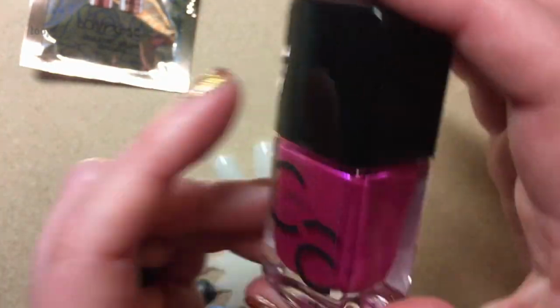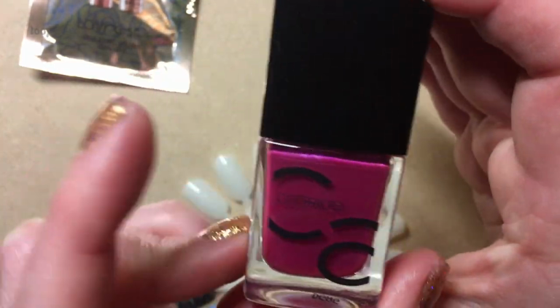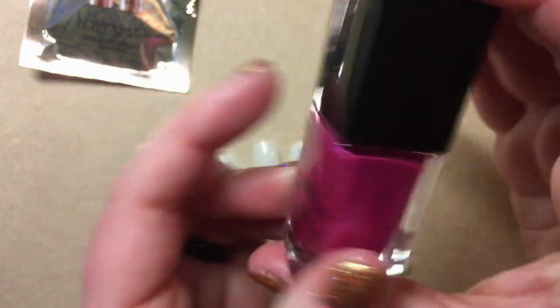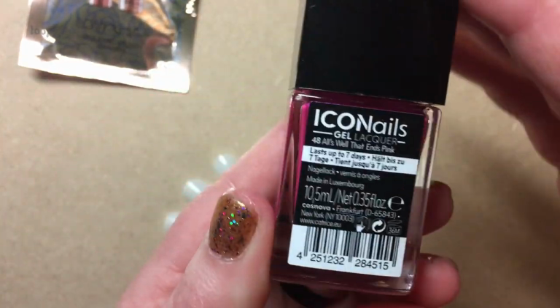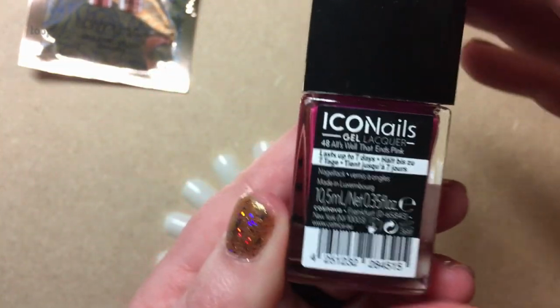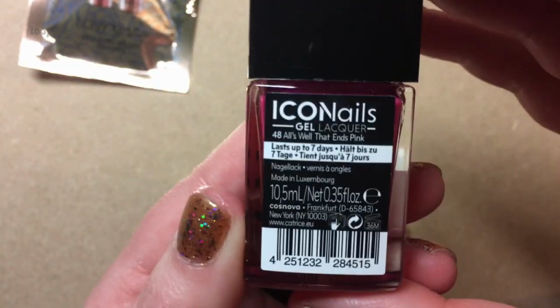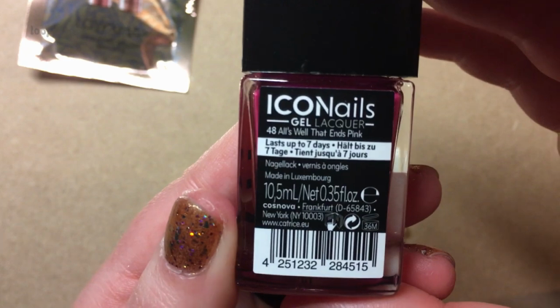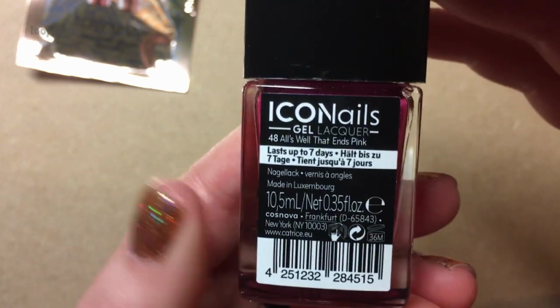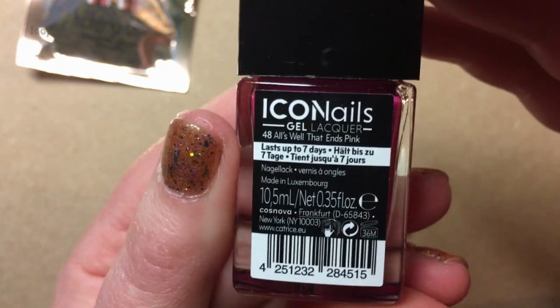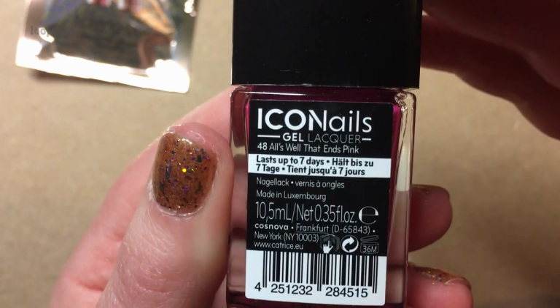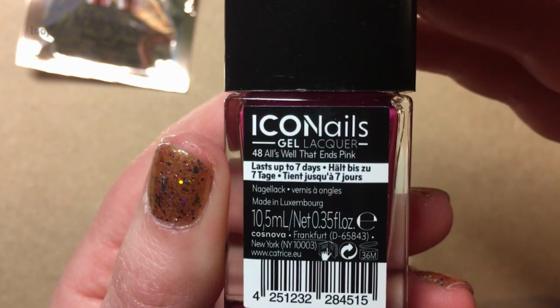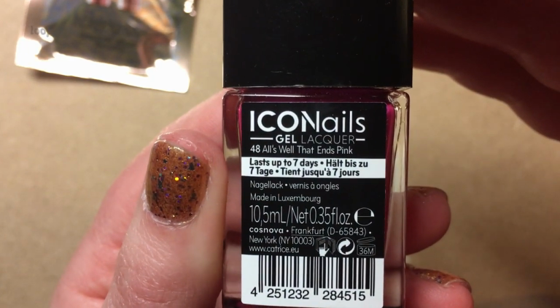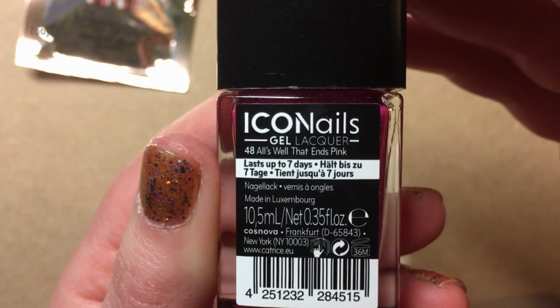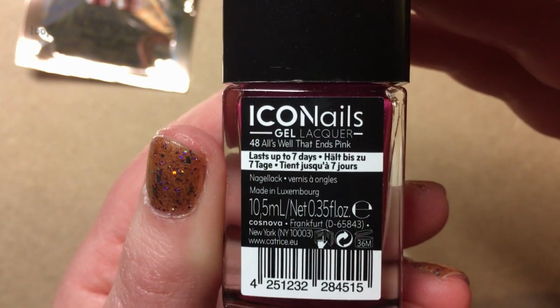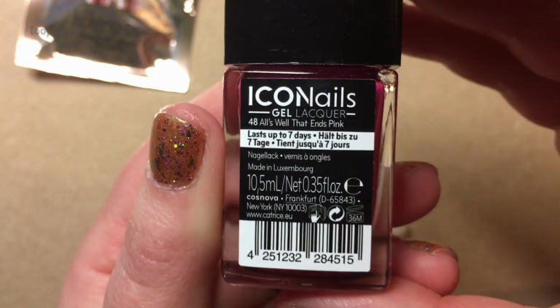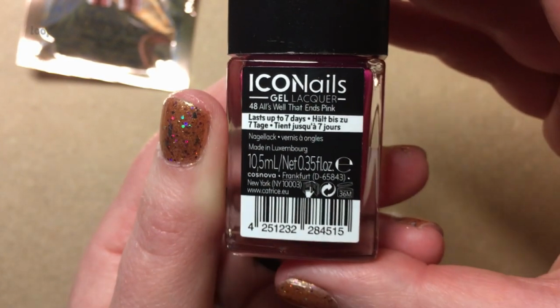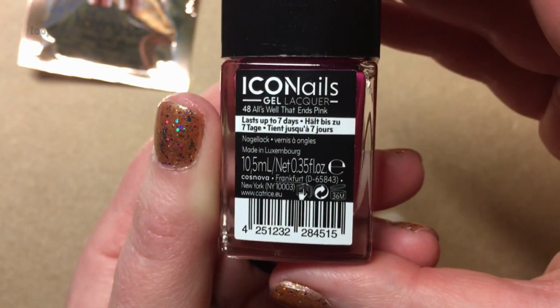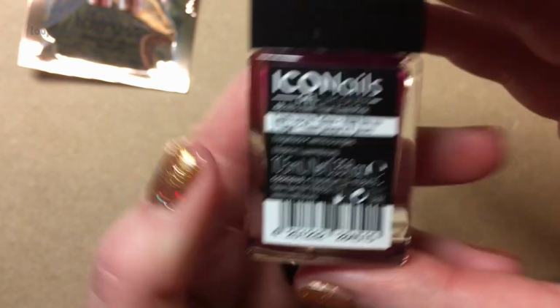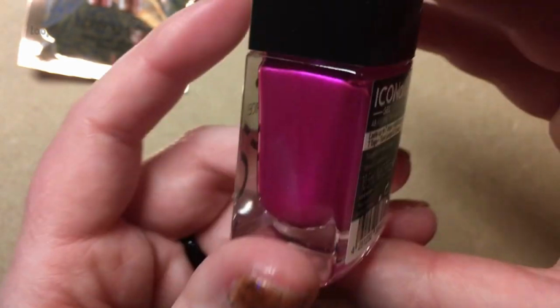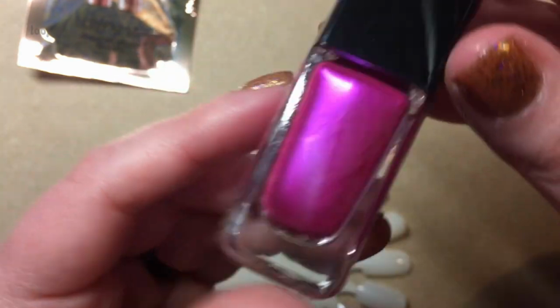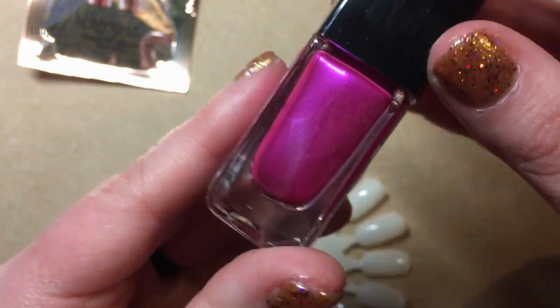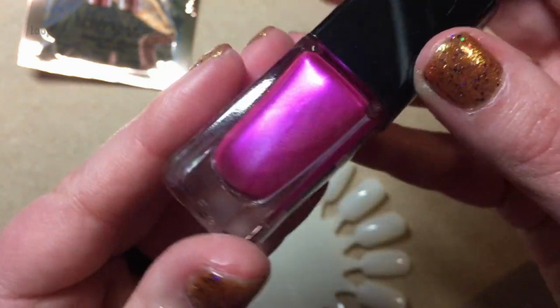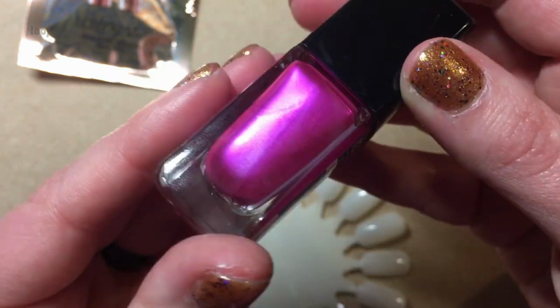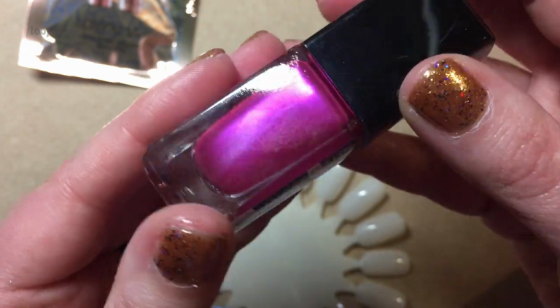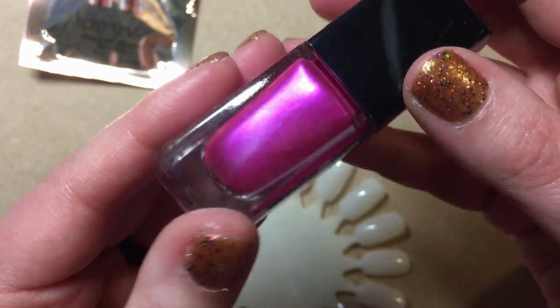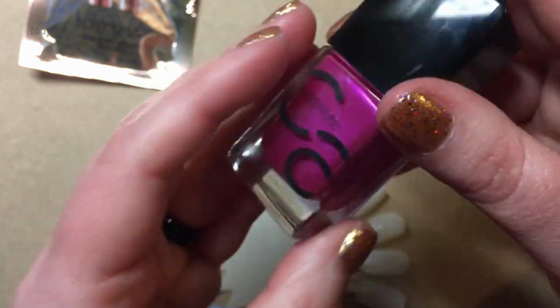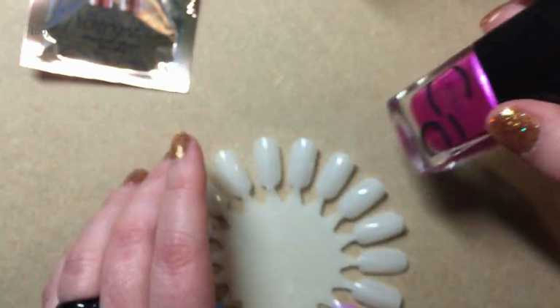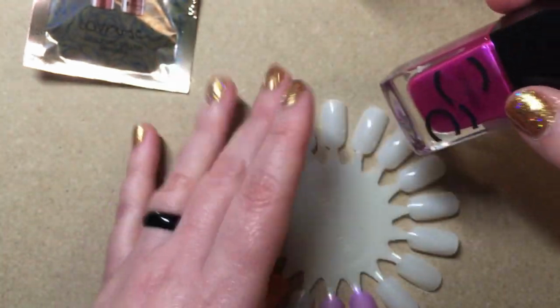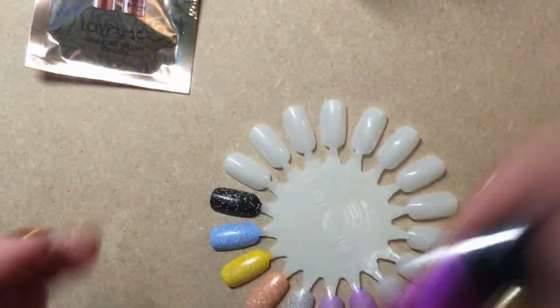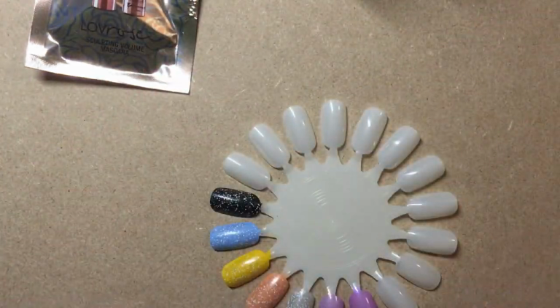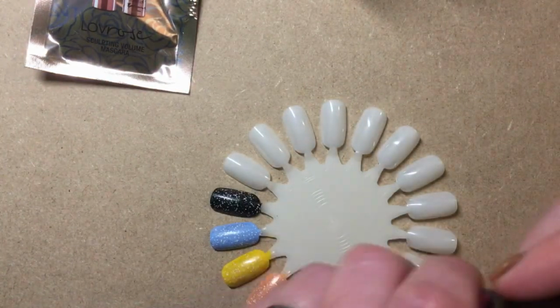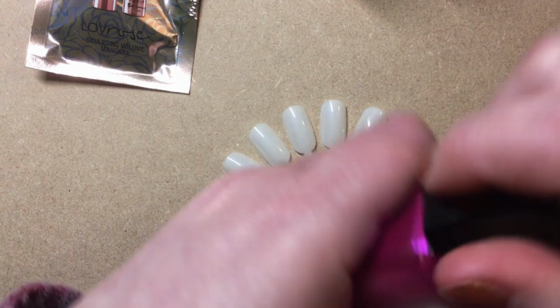Anyway, this is Catrice and it is number 48, All's Well That Ends Pink. And look at it — oh my goodness. Let's give it a wee swatch.